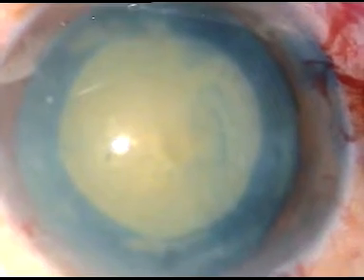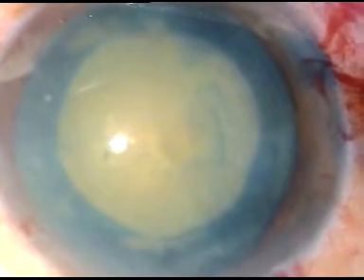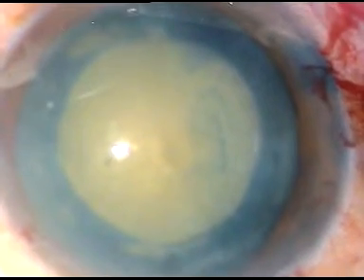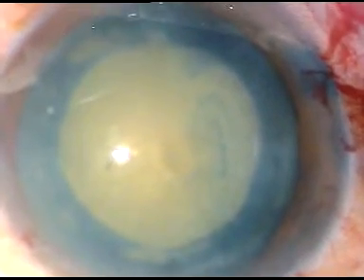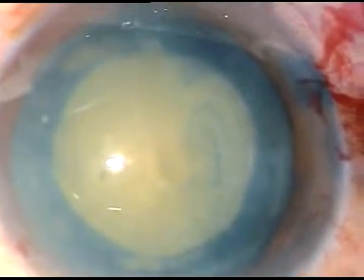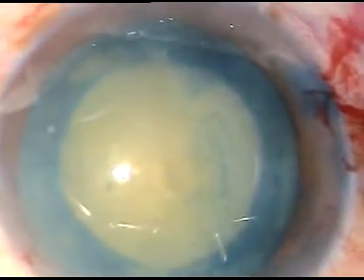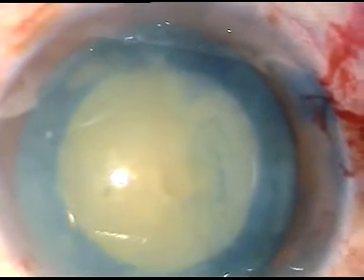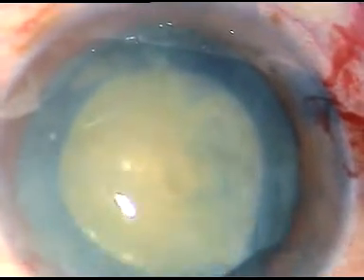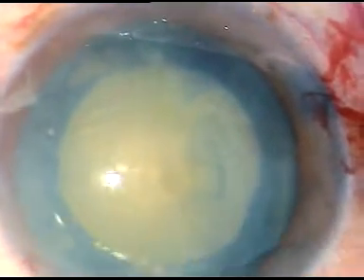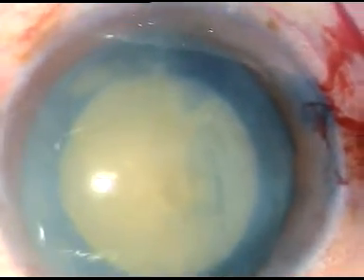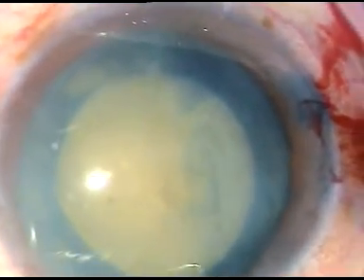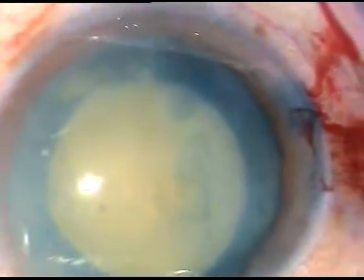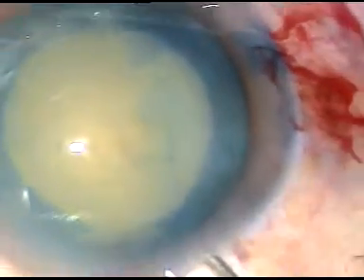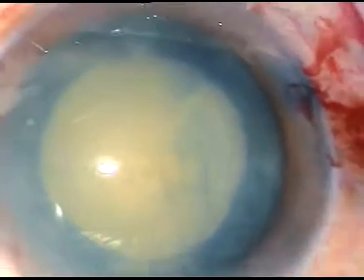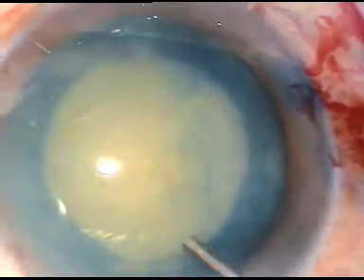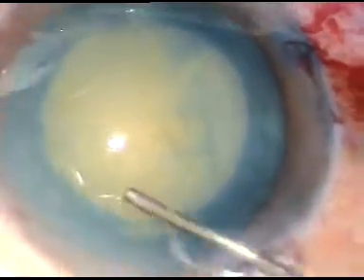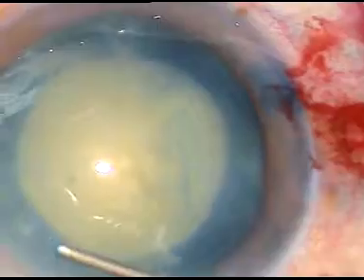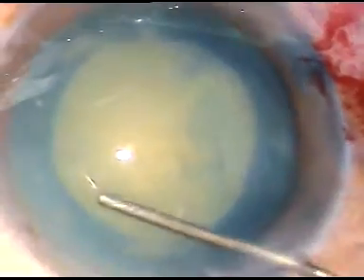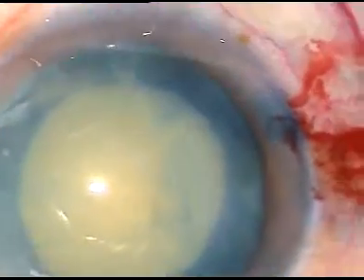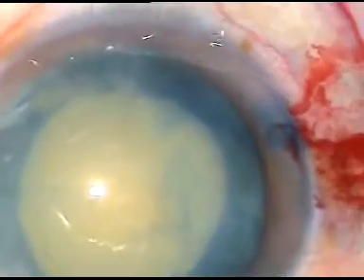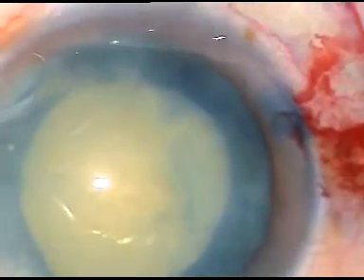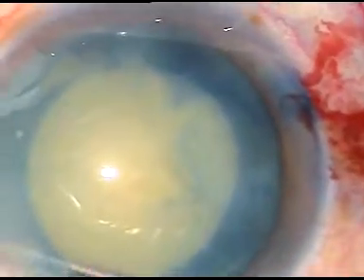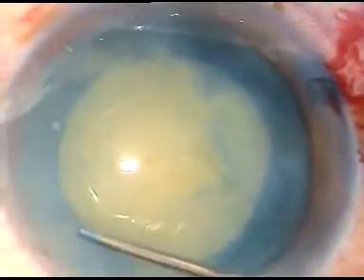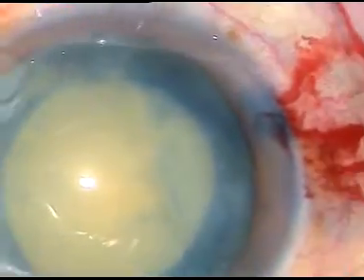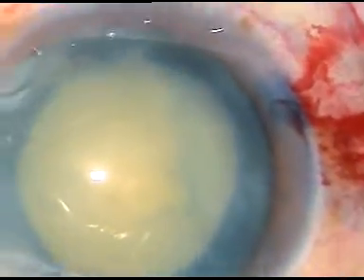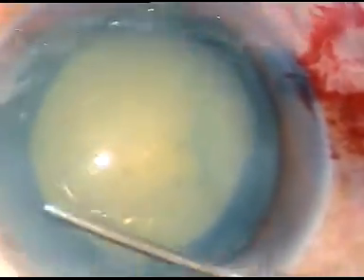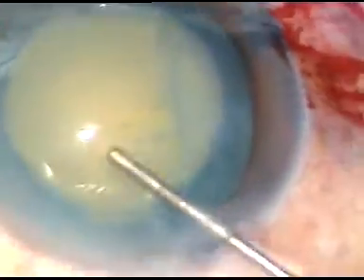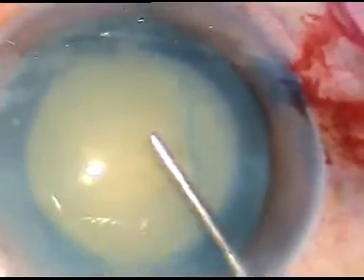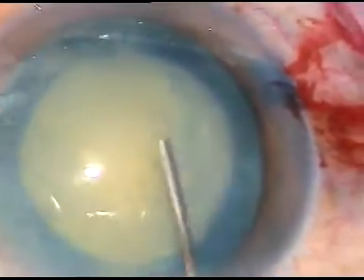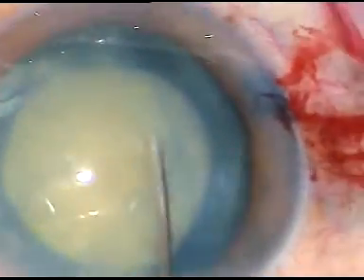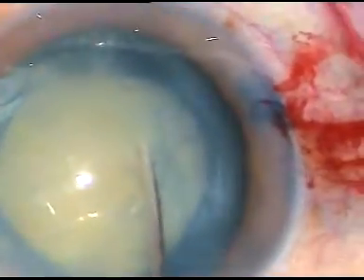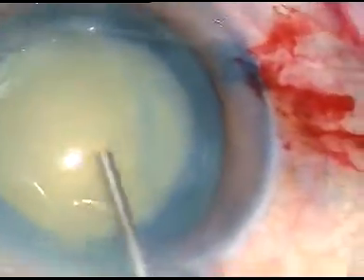Hydrodissection is usually not required. But since this is a non-intimescent cataract, I did a little bit of hydrodissection.